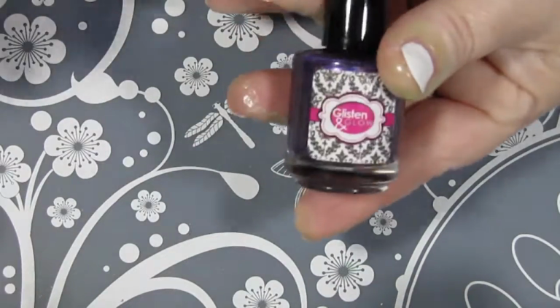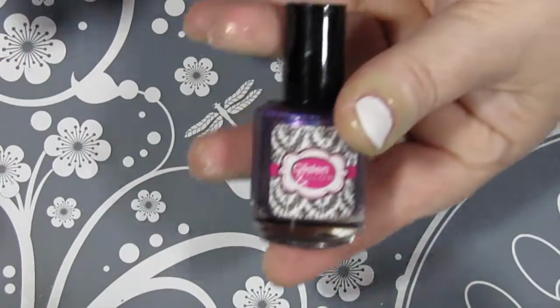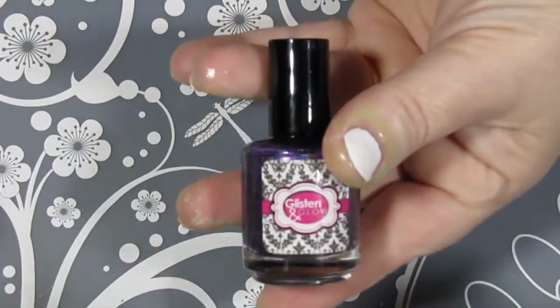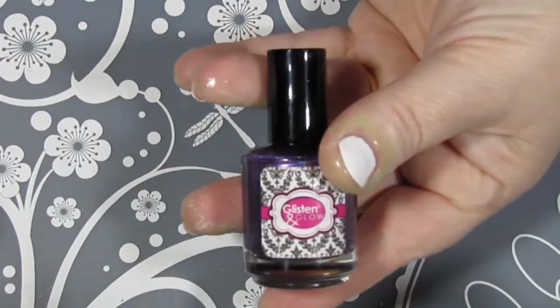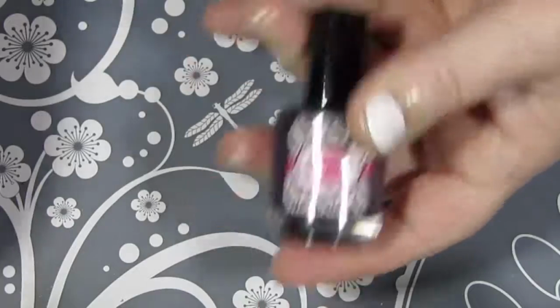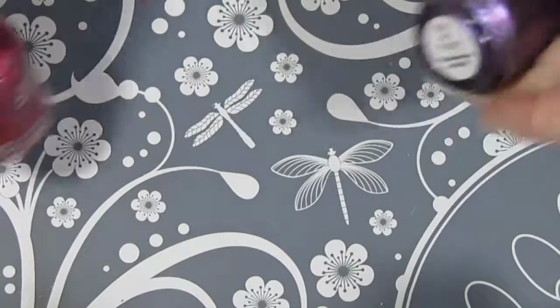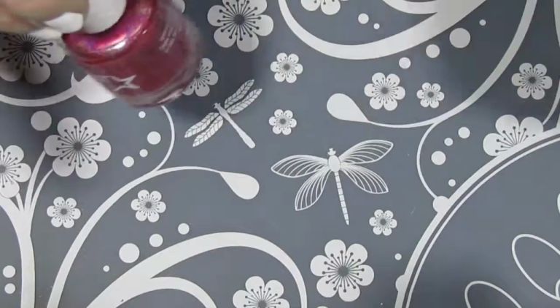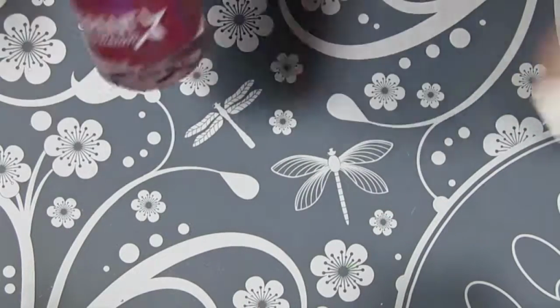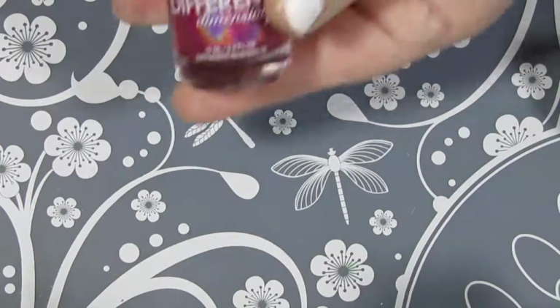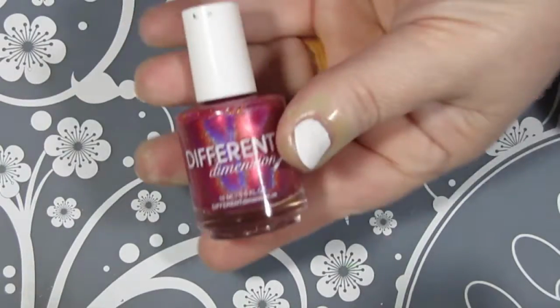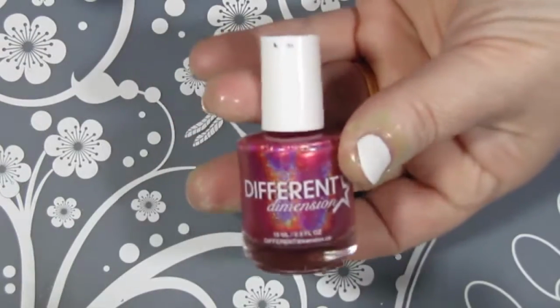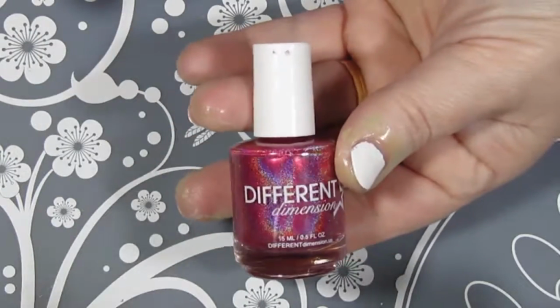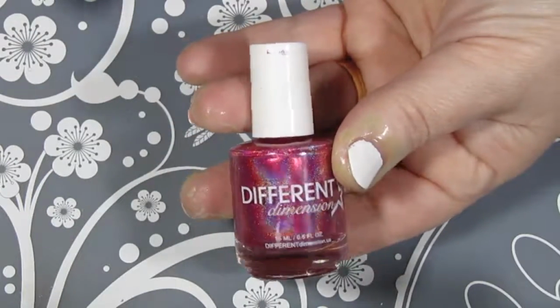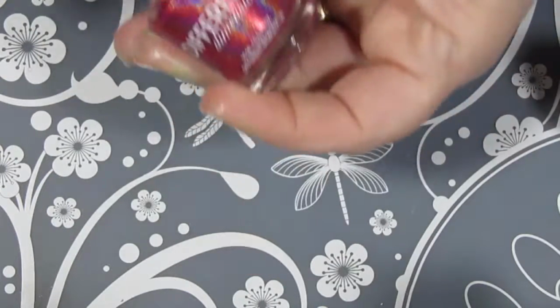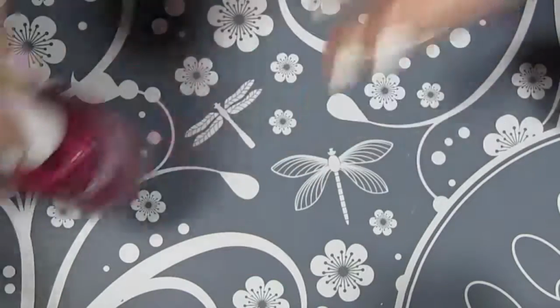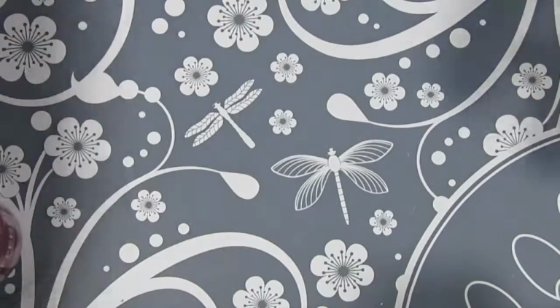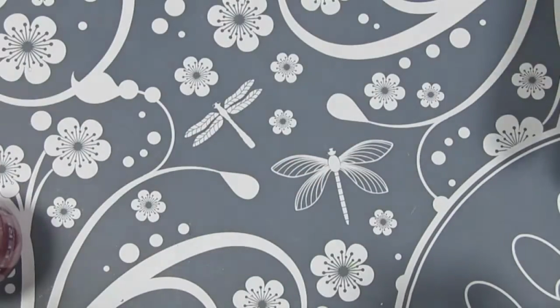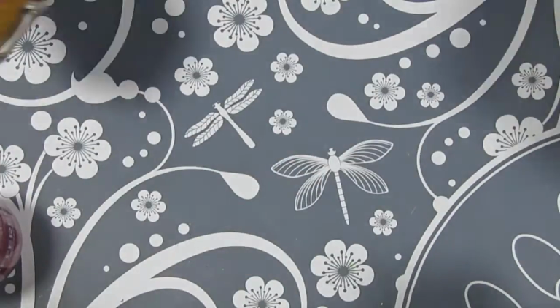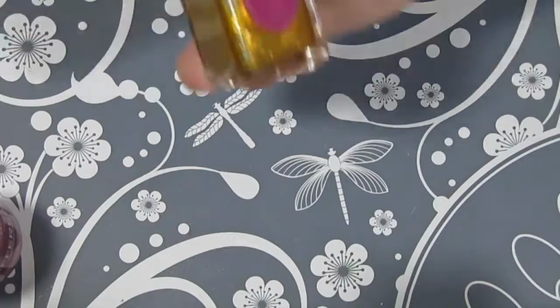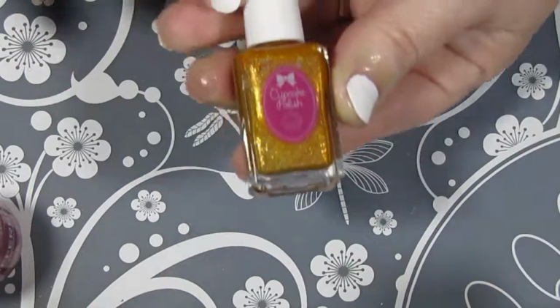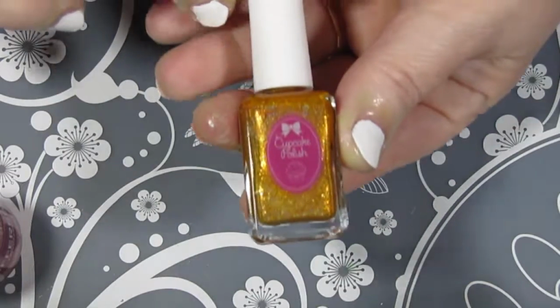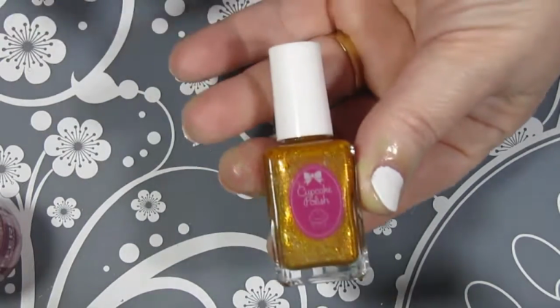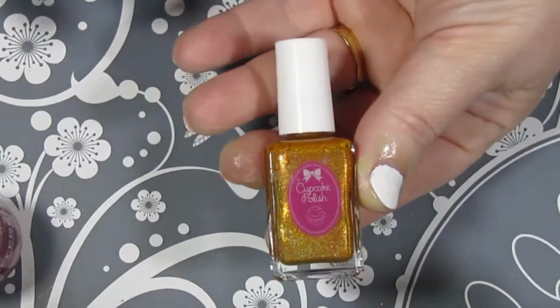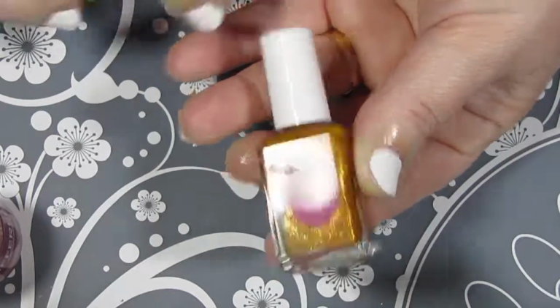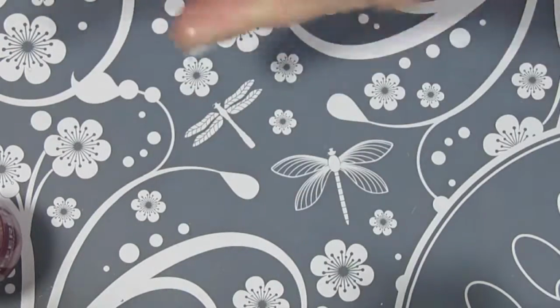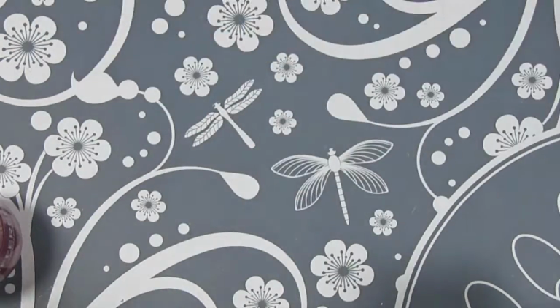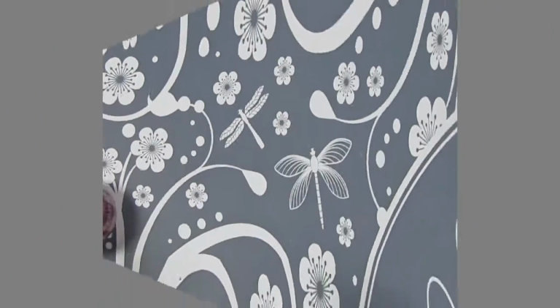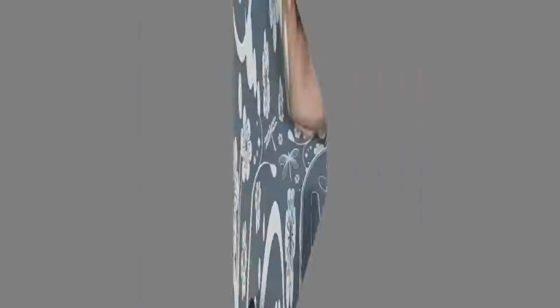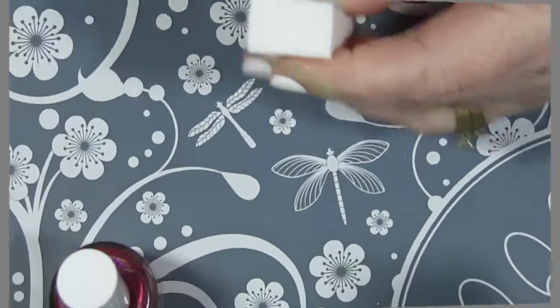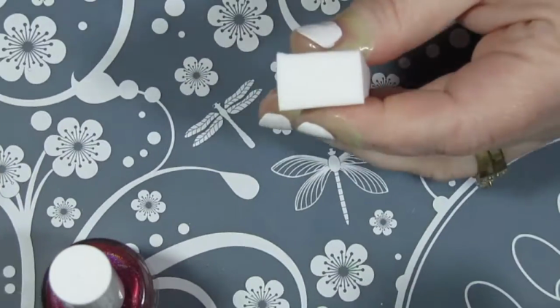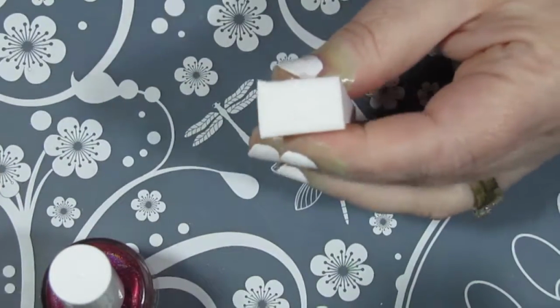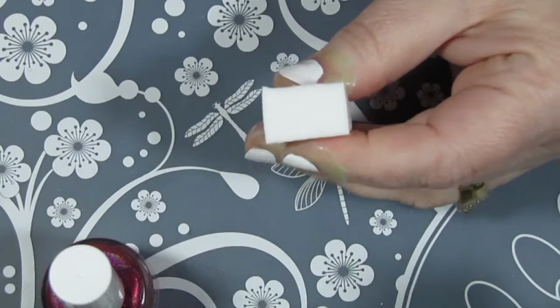From Glisten Glow, I've got Kiss My Tulips, then from Different Dimensions it's Tulip Mania, and then from Cupcake Polish it's Shut Your Tulips — and again, these are from the Holo Hookup box from April.